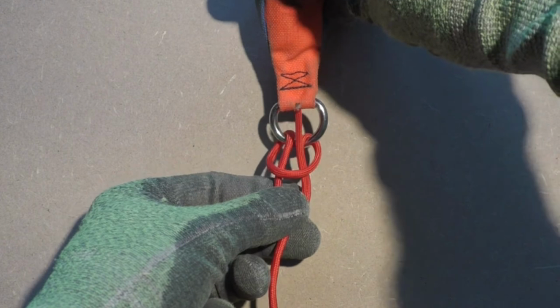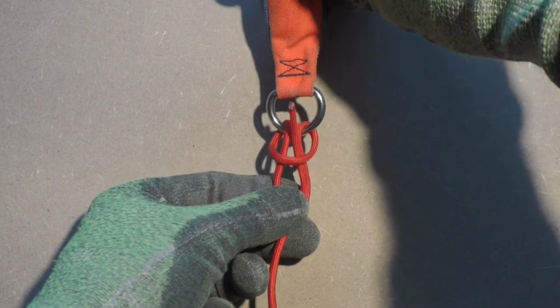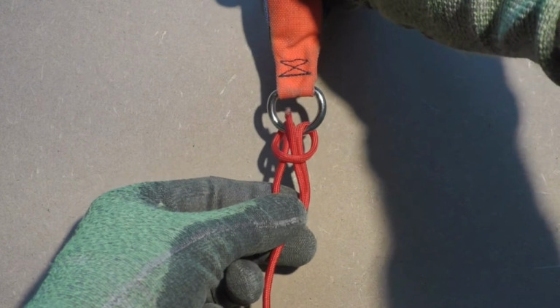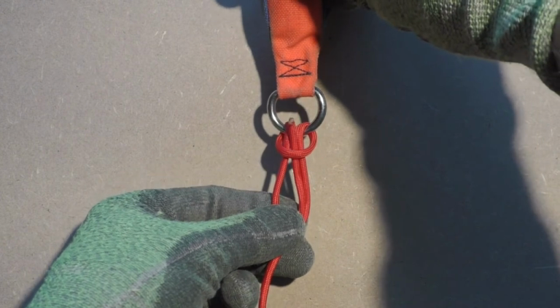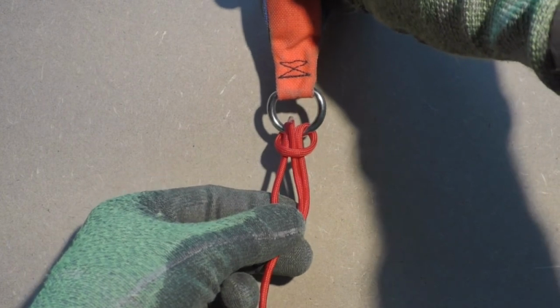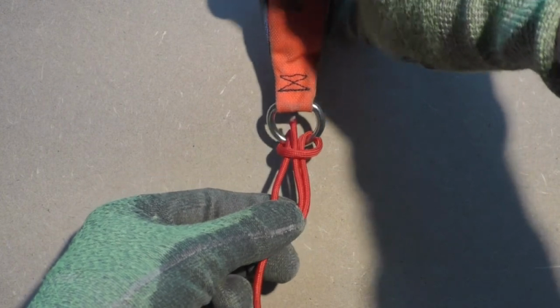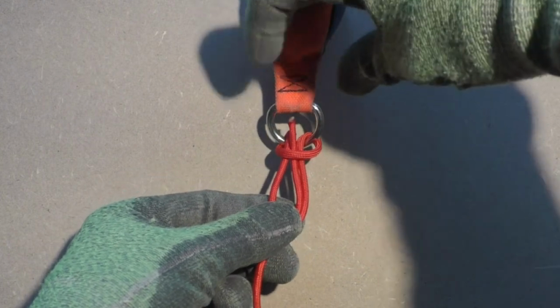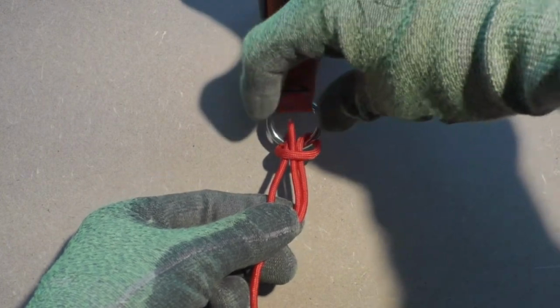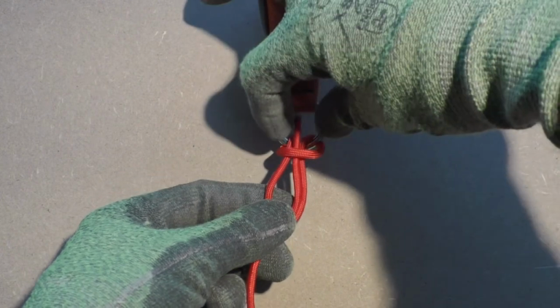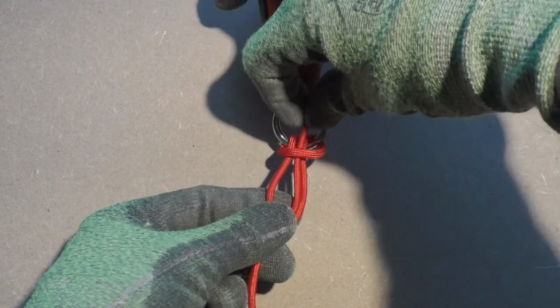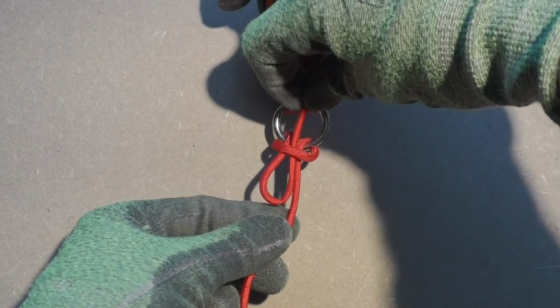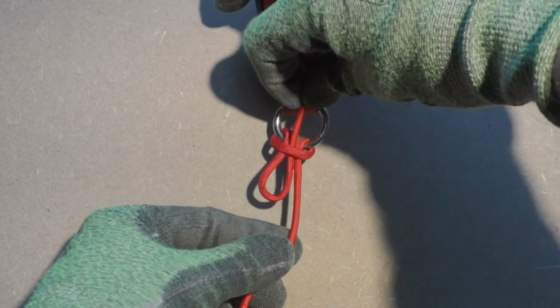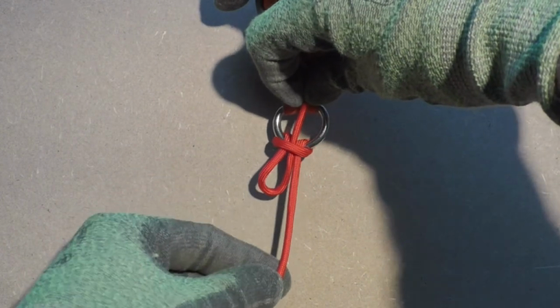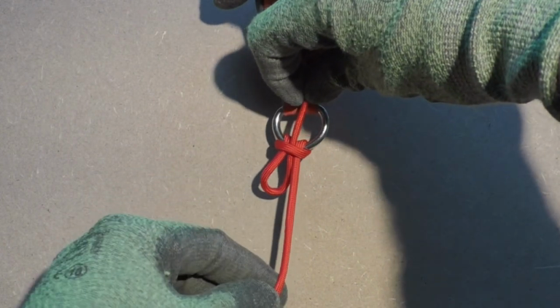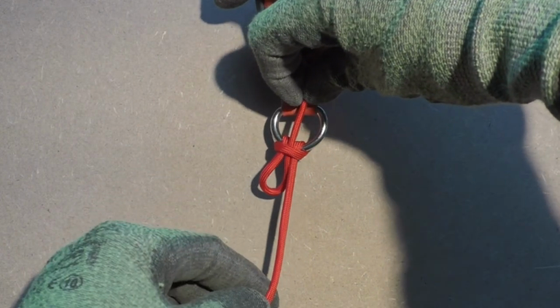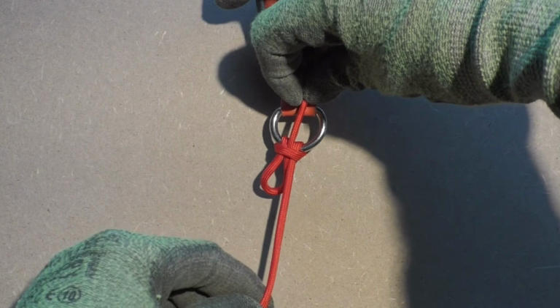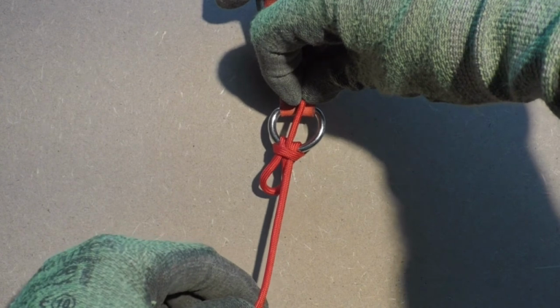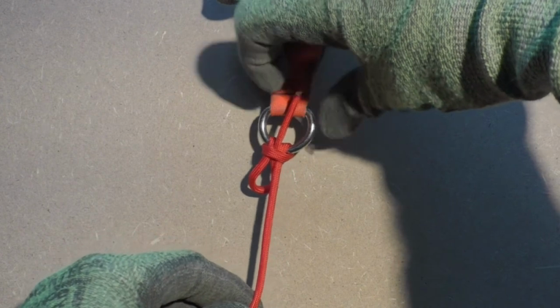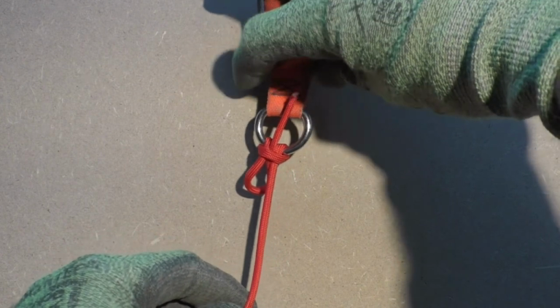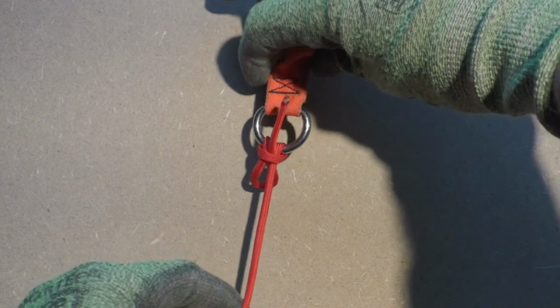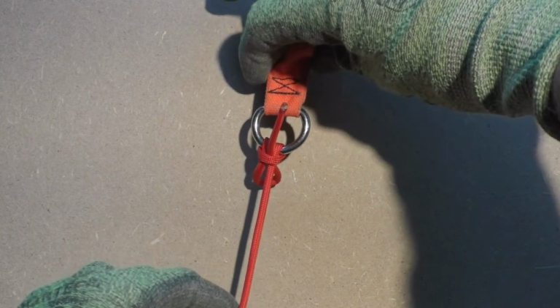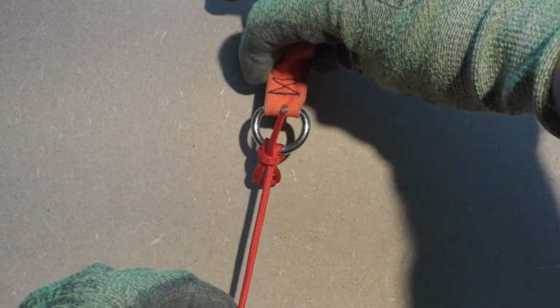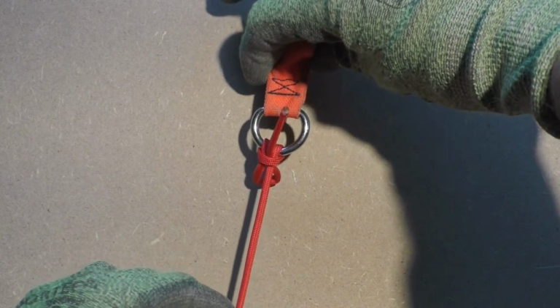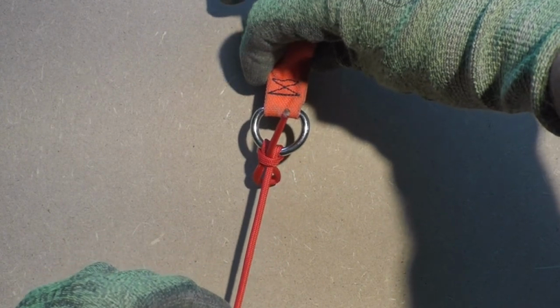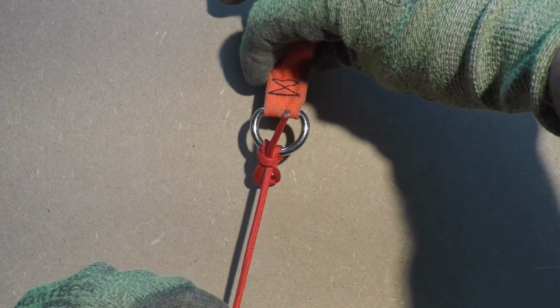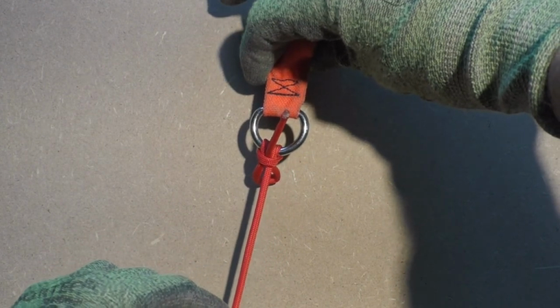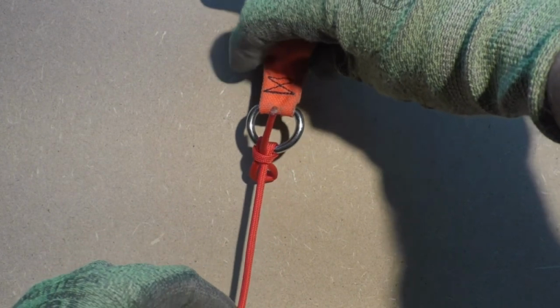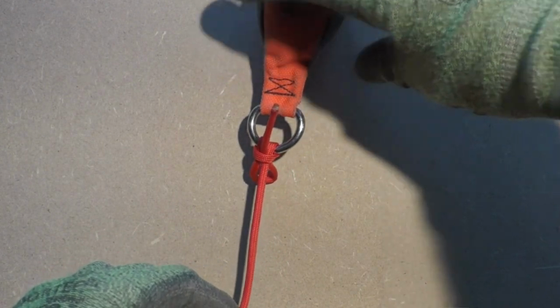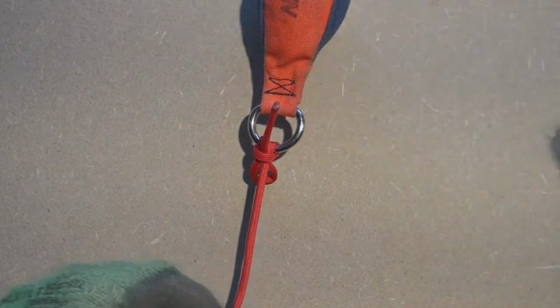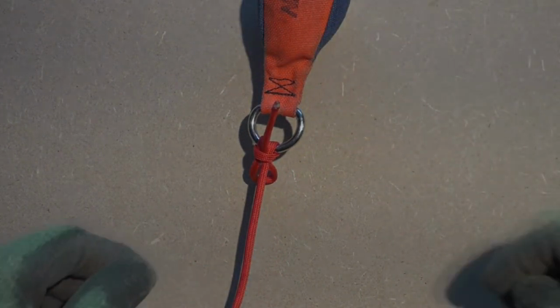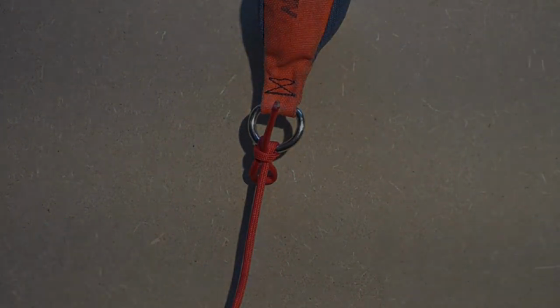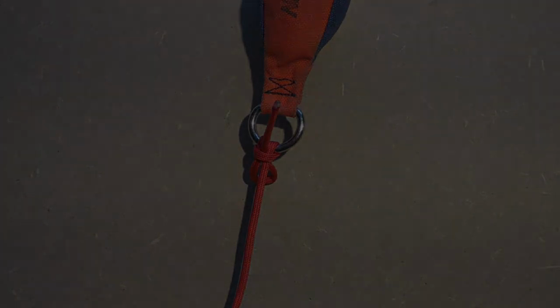To make the untying process a little easier, we form a bight in the working end and then stick that through the loop. When you now pull on the working end, the lark's head will release easily.